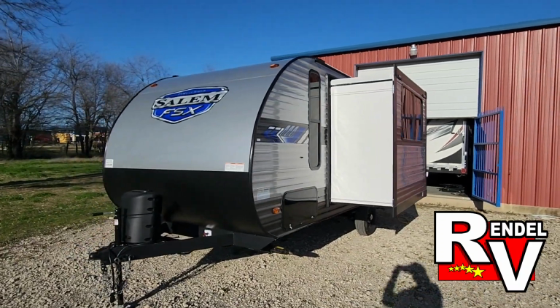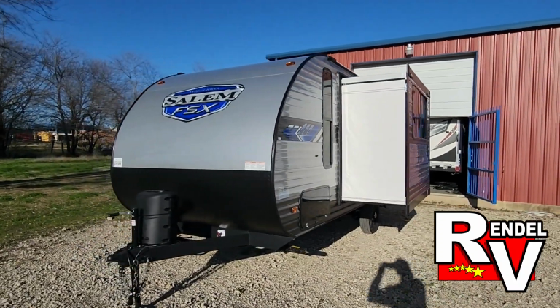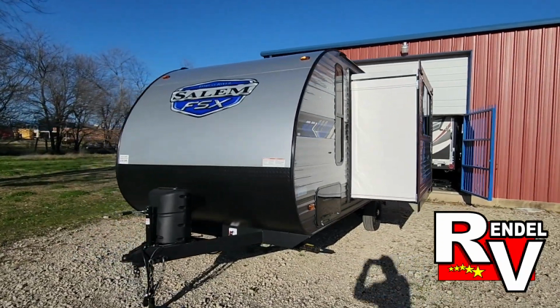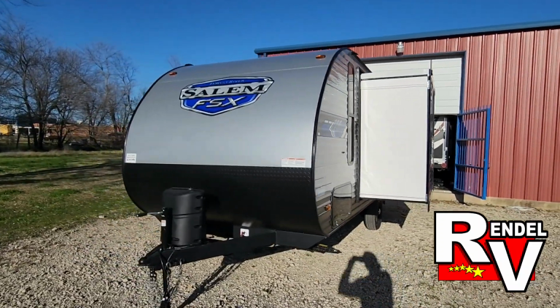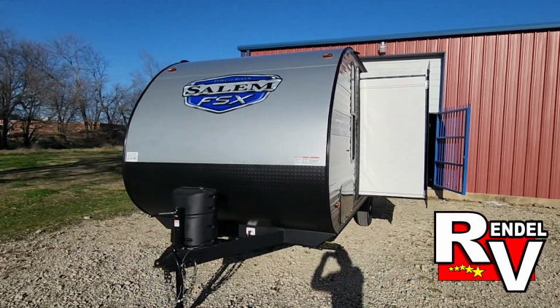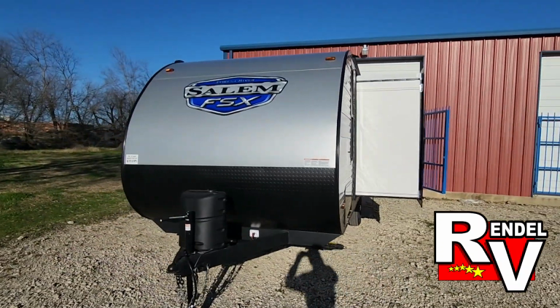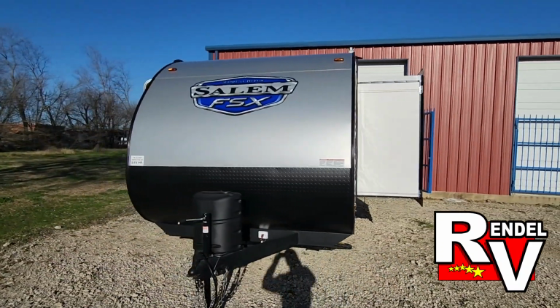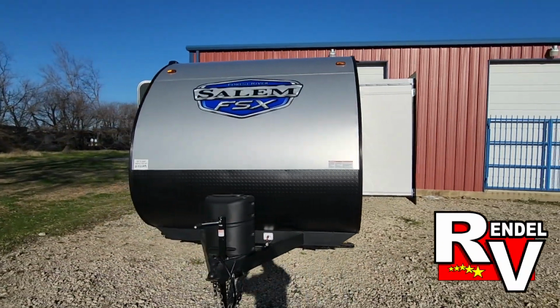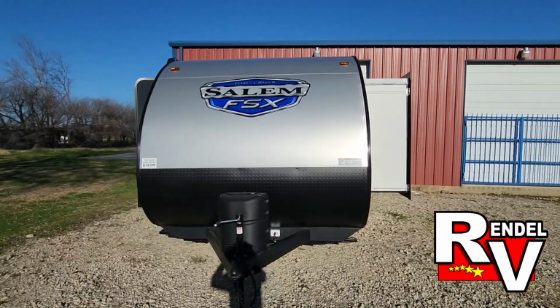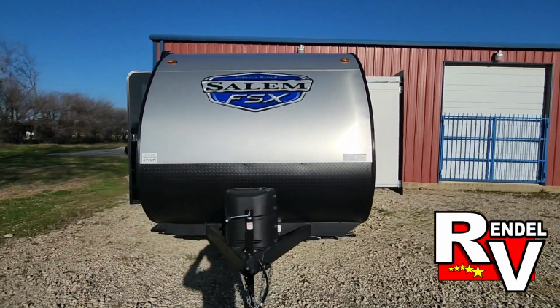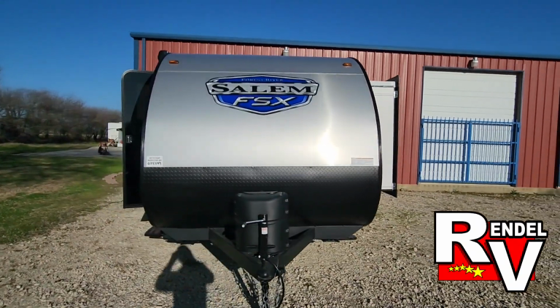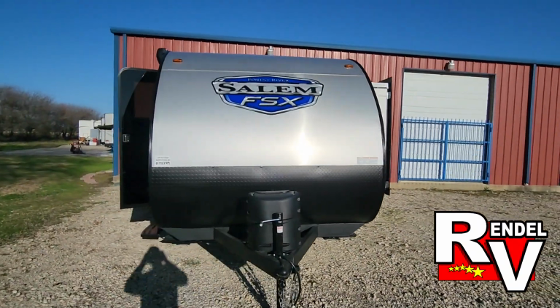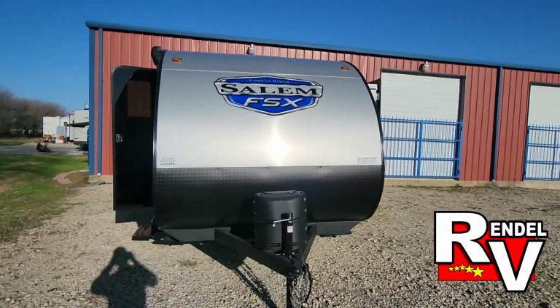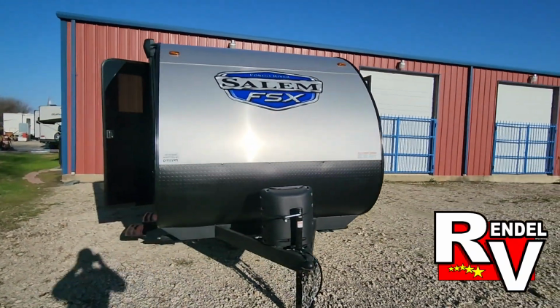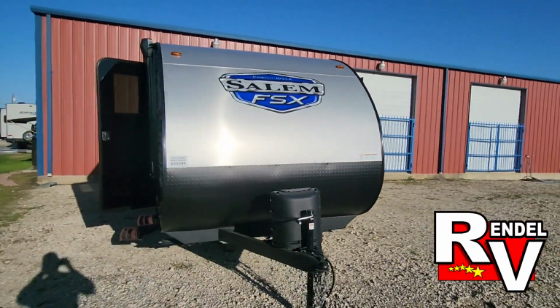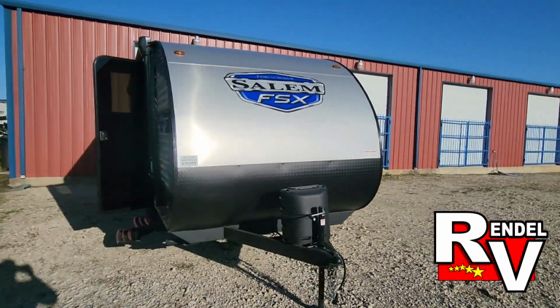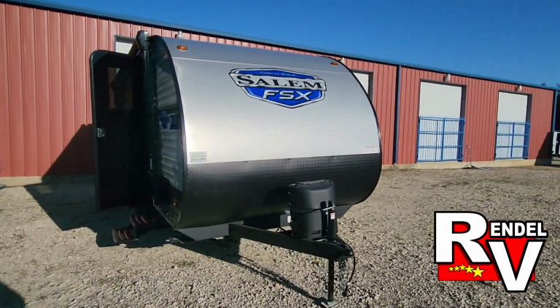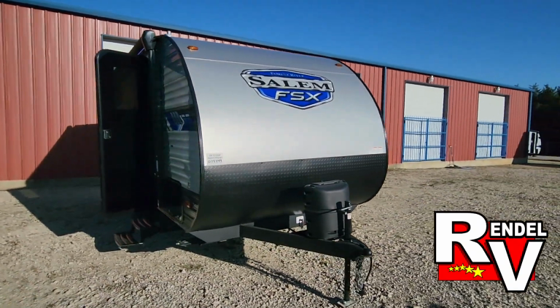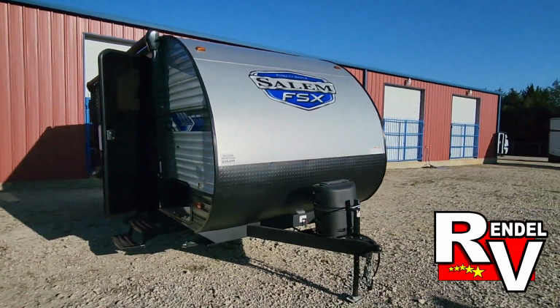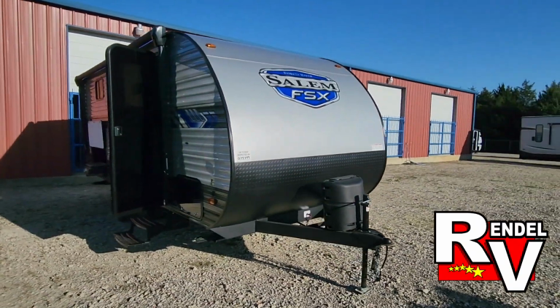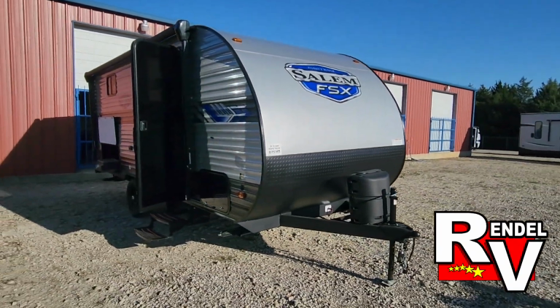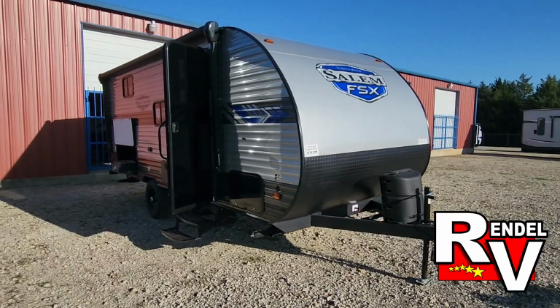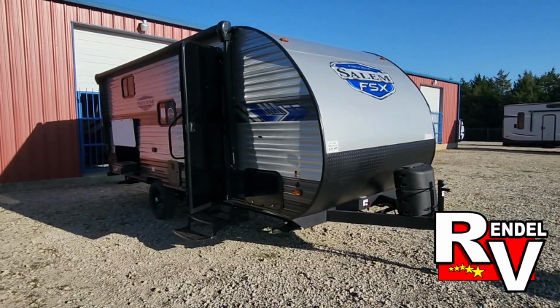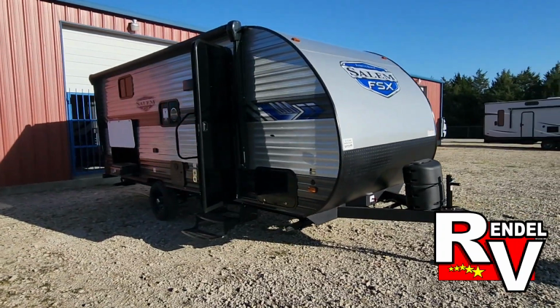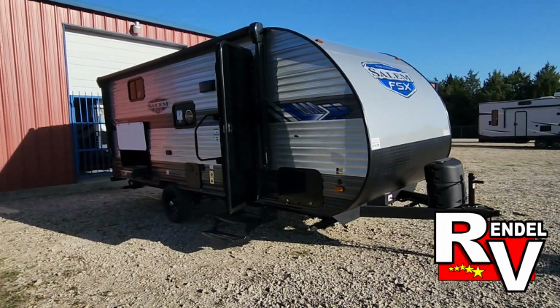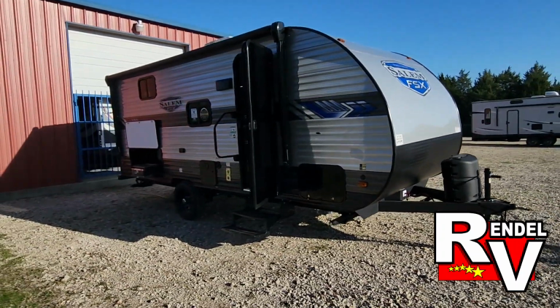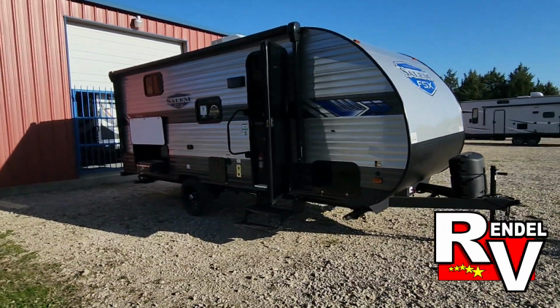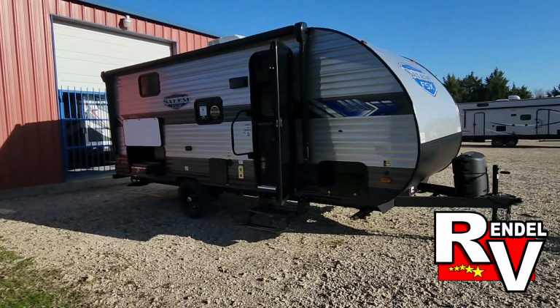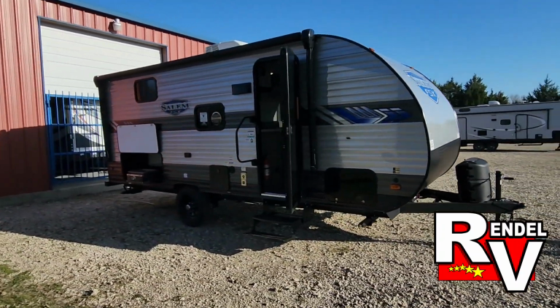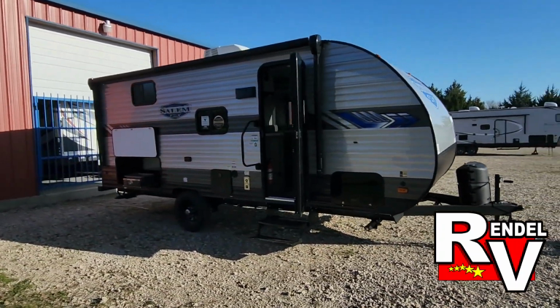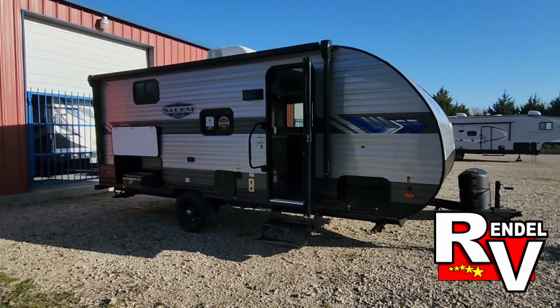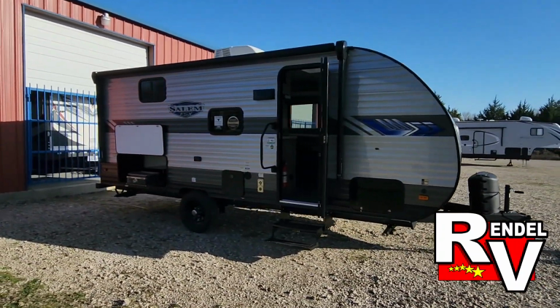Hello, it's Jesse with Rendell RV. Today I'm going to take you around a Salem FSX, model number 178 BHSK. This will be a single axle trailer with bunk beds and a slide out.